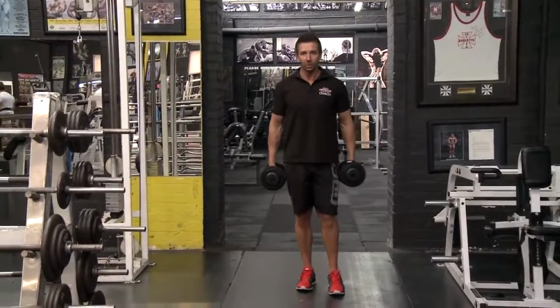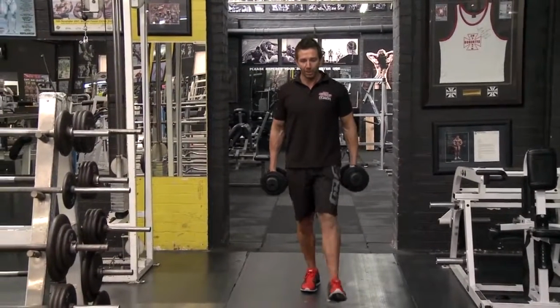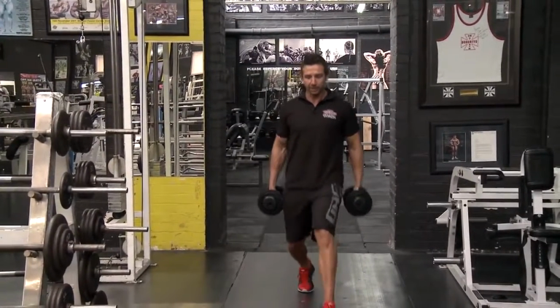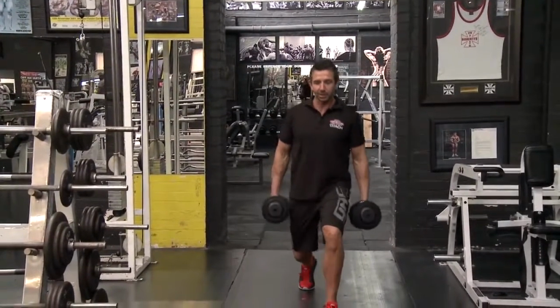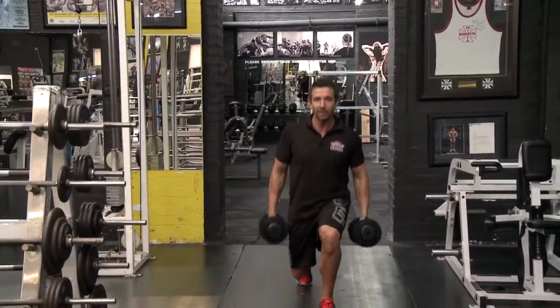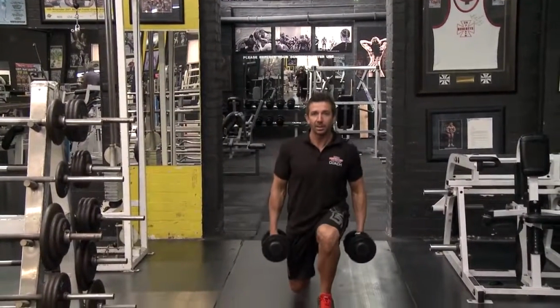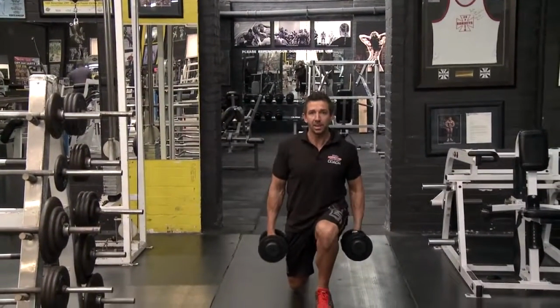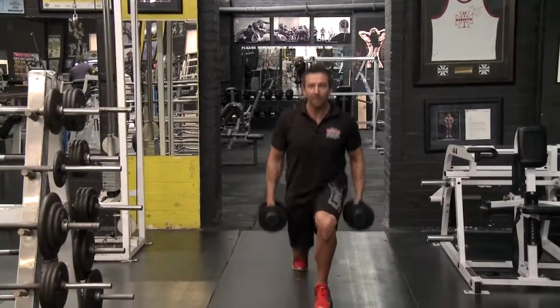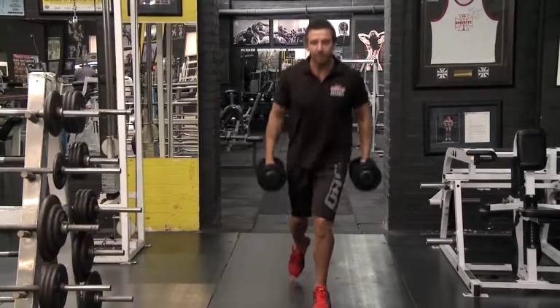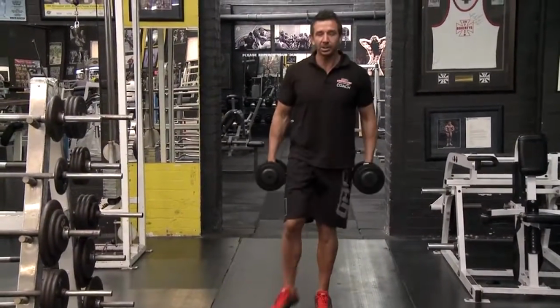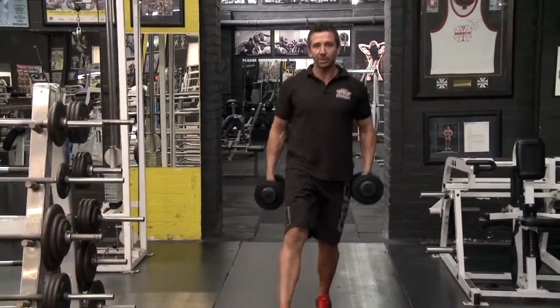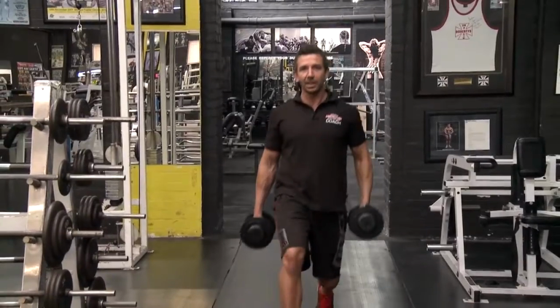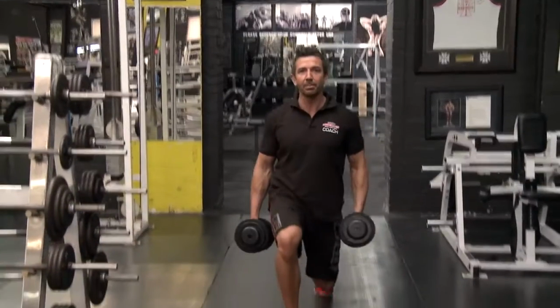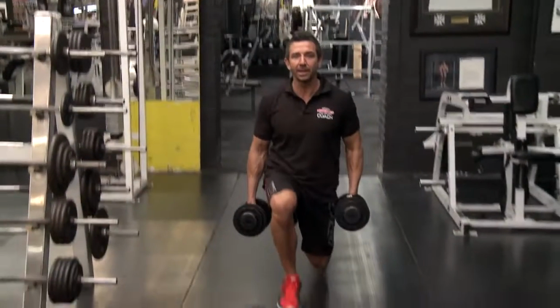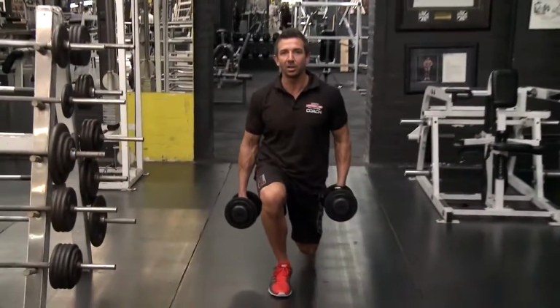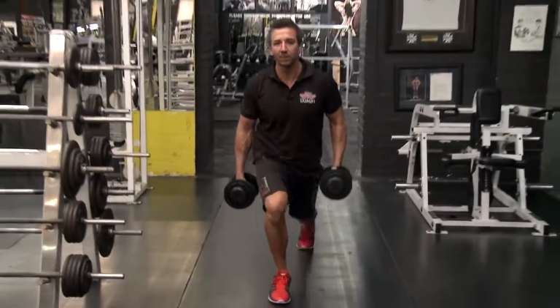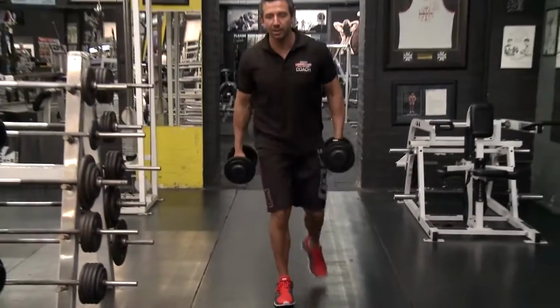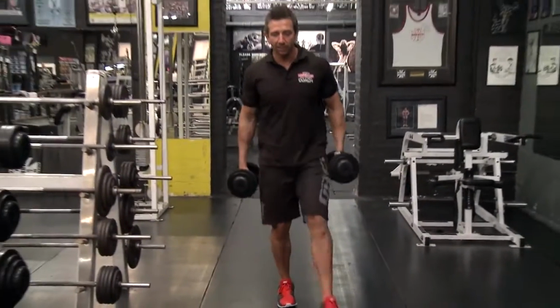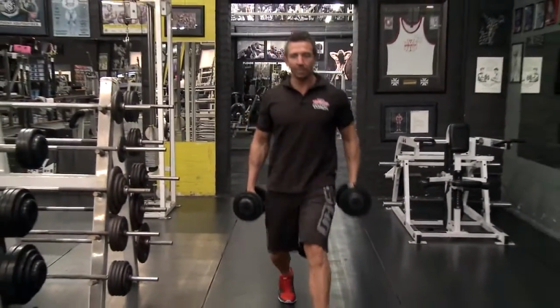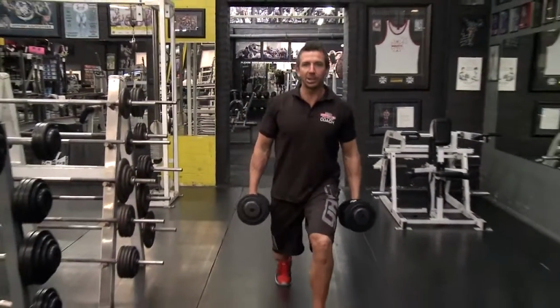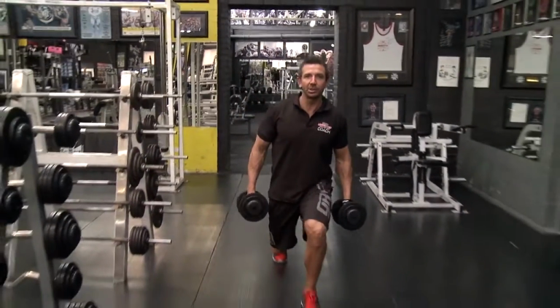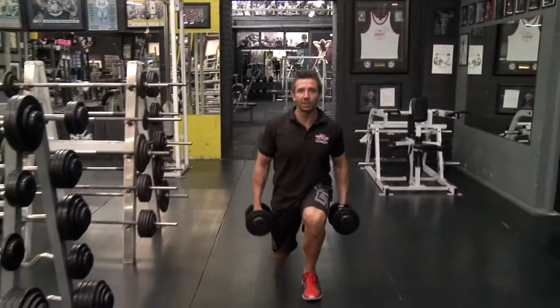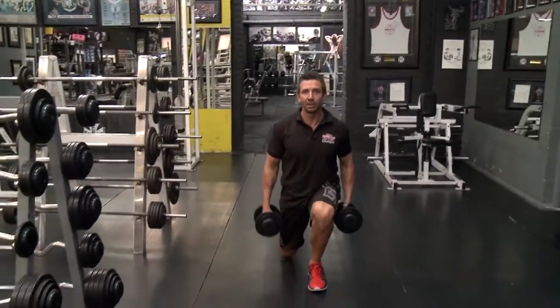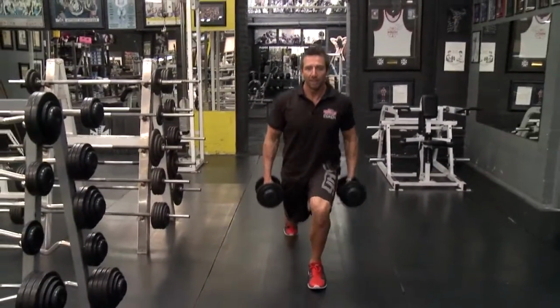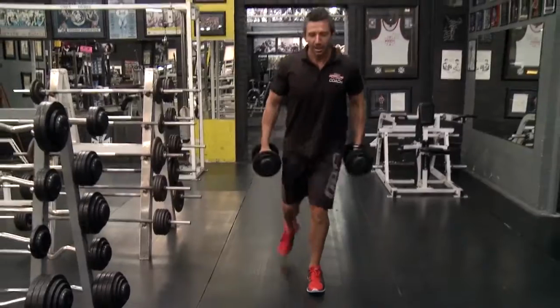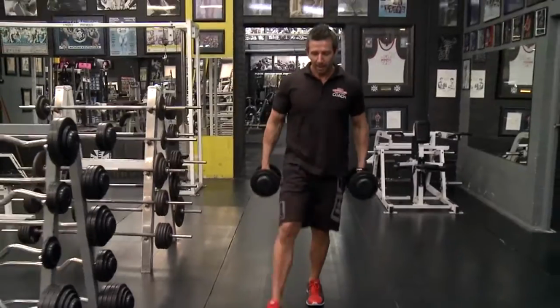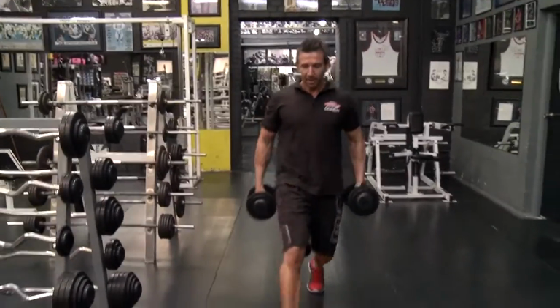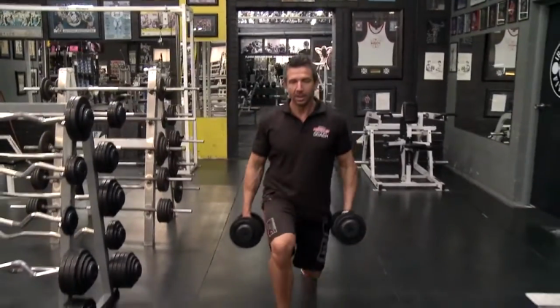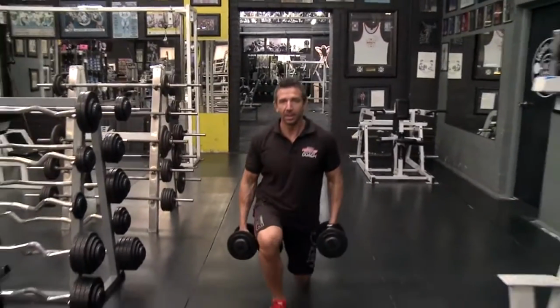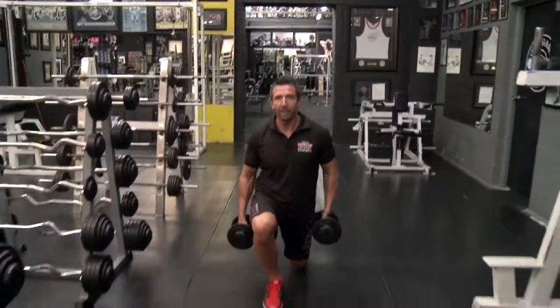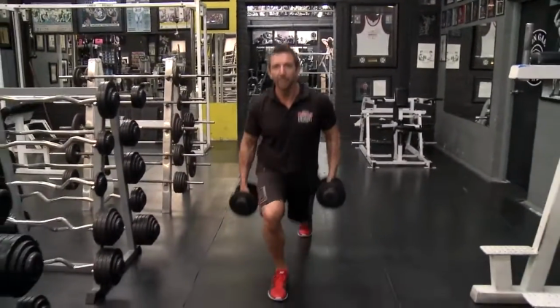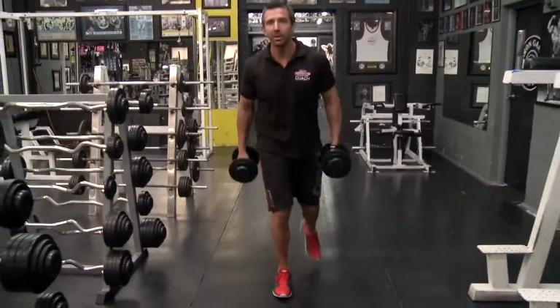Walking lunges: lunge down and be sure not to hit that back knee onto the ground, stopping just short, and away you walk.